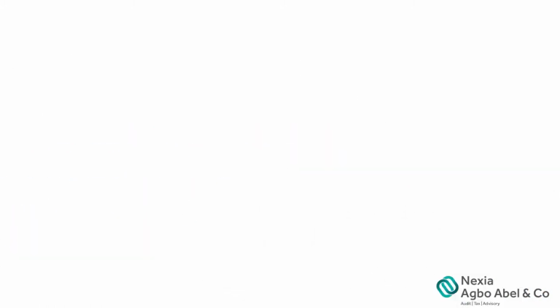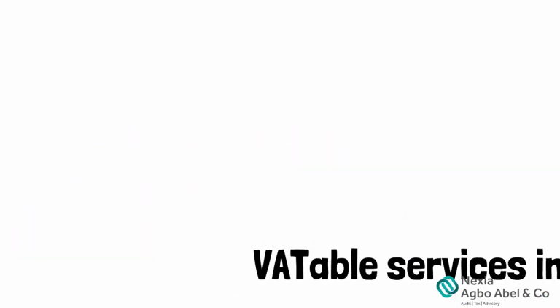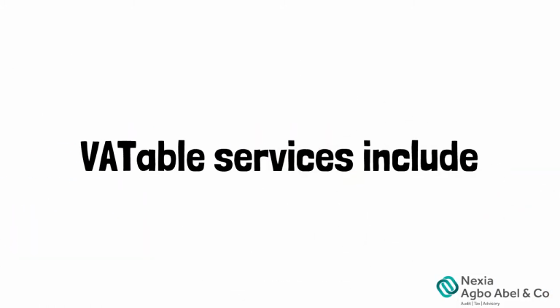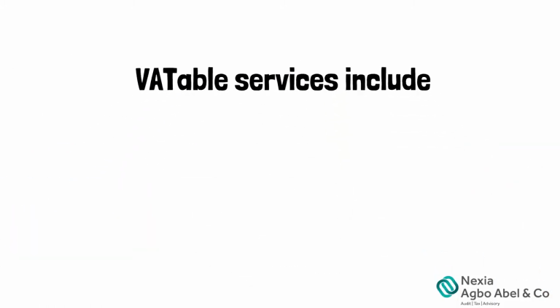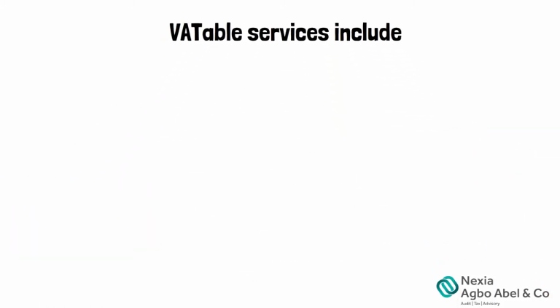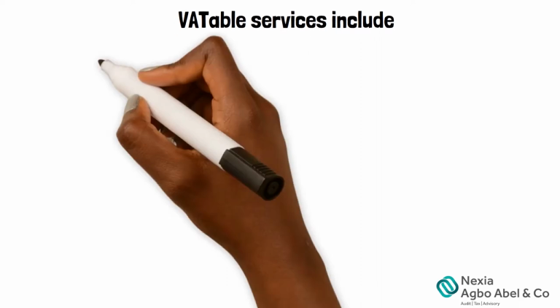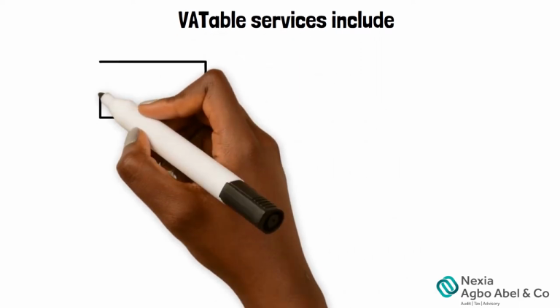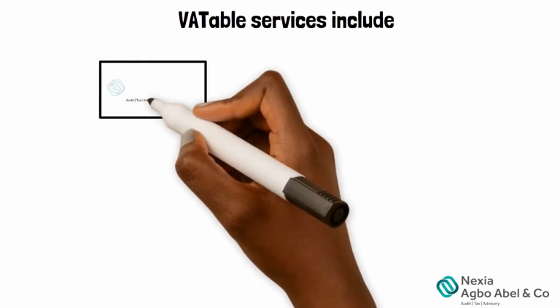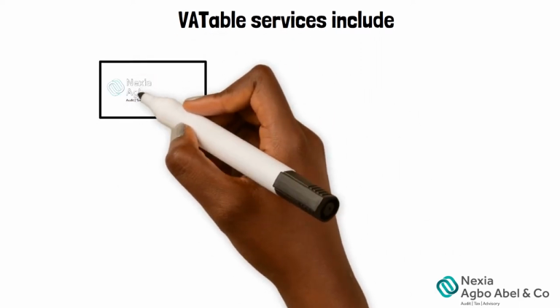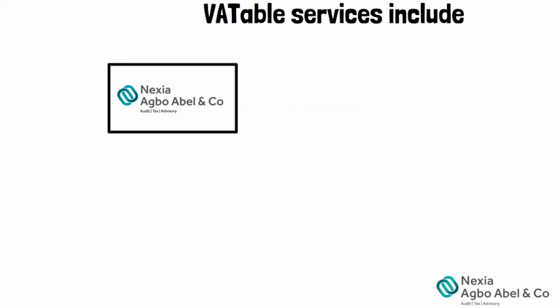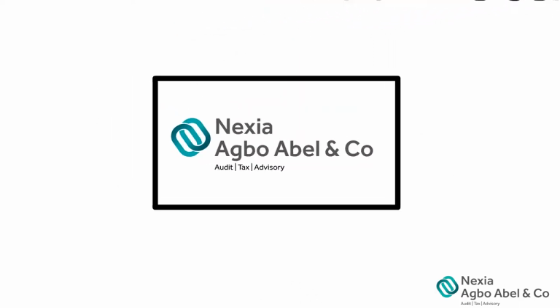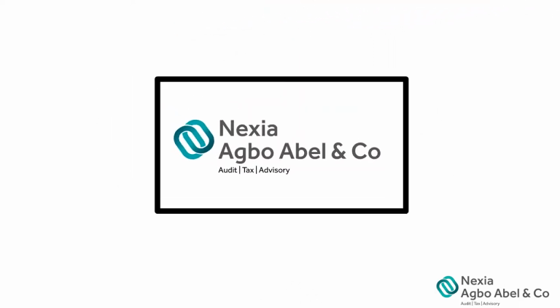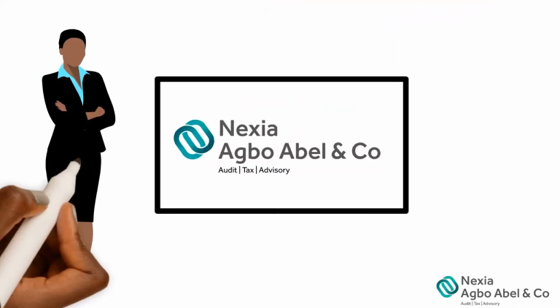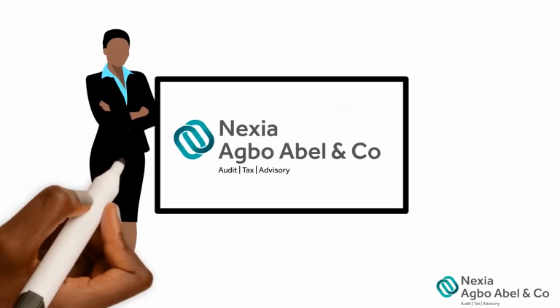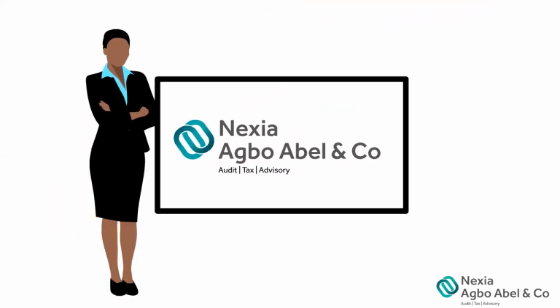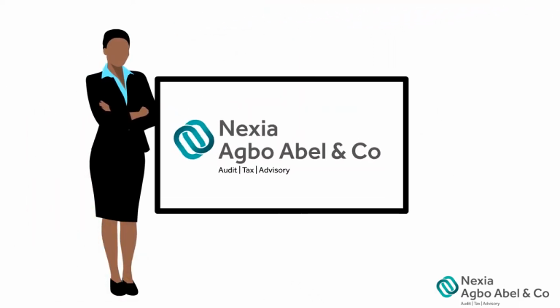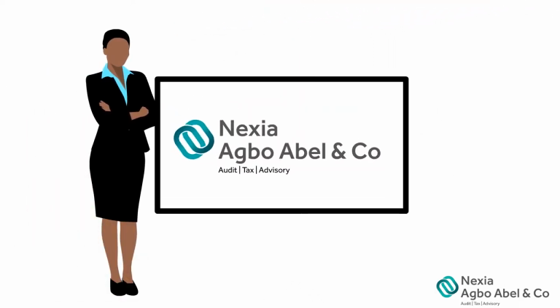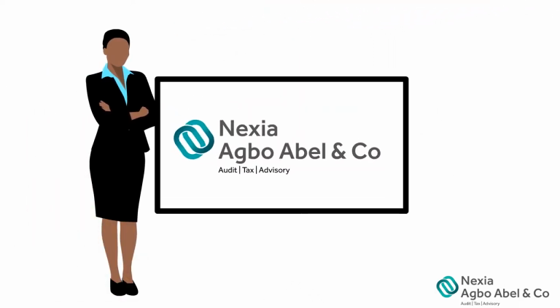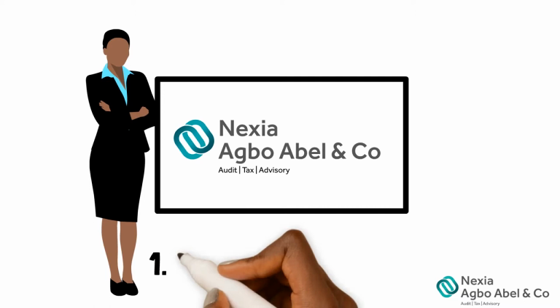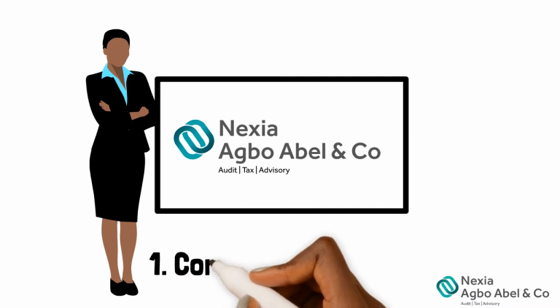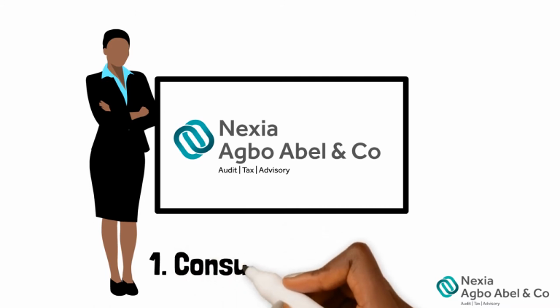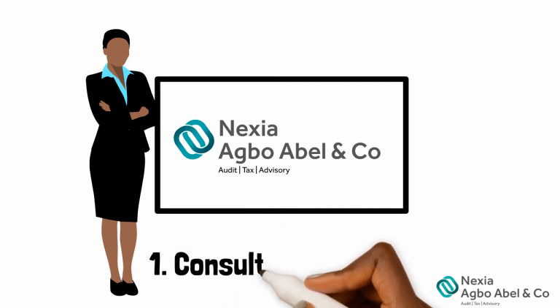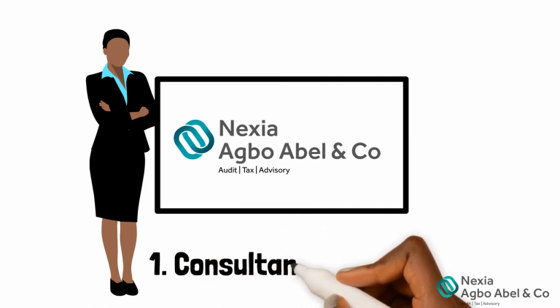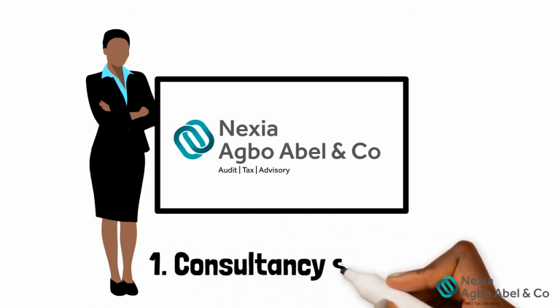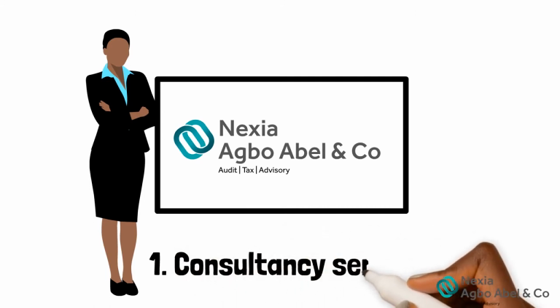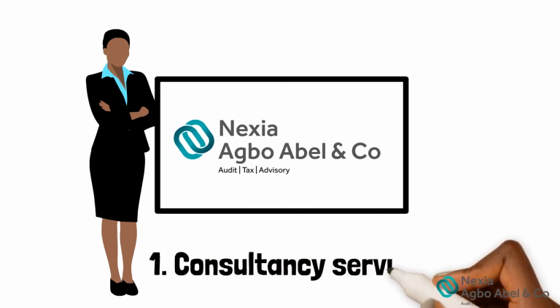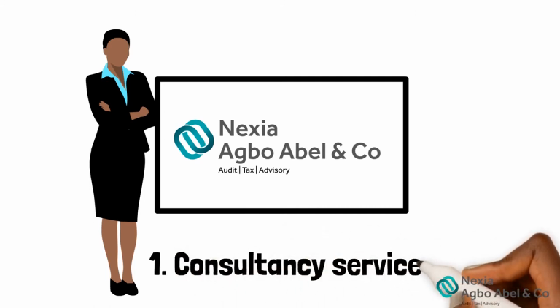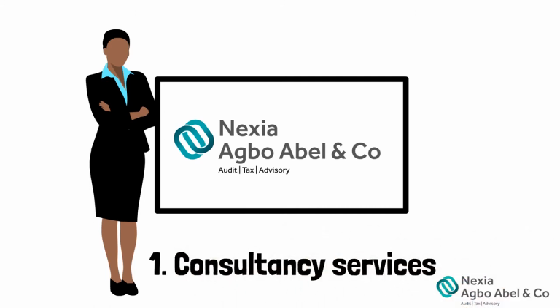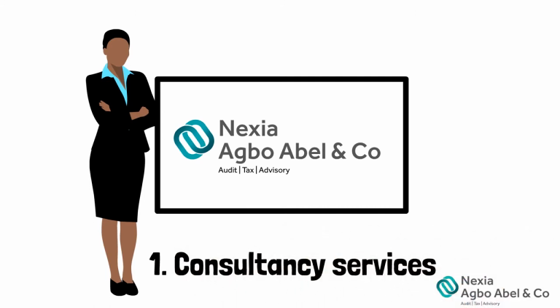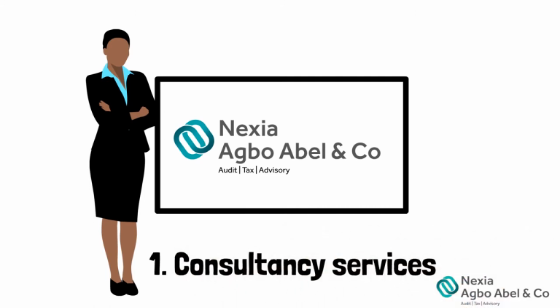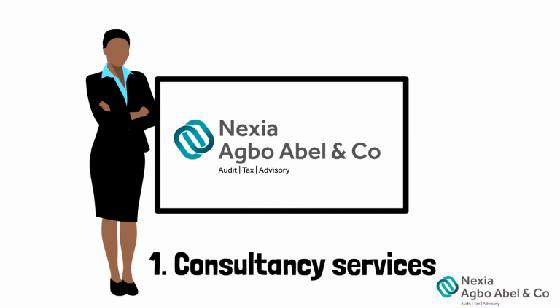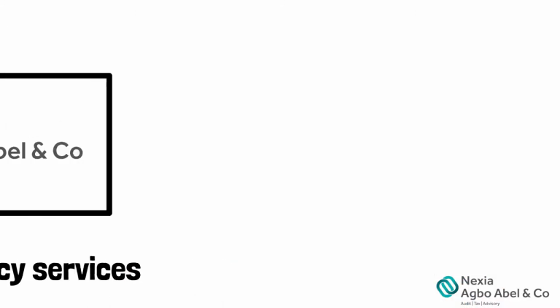VATable services include: 1. Consultancy services, such as tax consultancy, auditing, business development, marketing and sales consultancy, and even technical support.